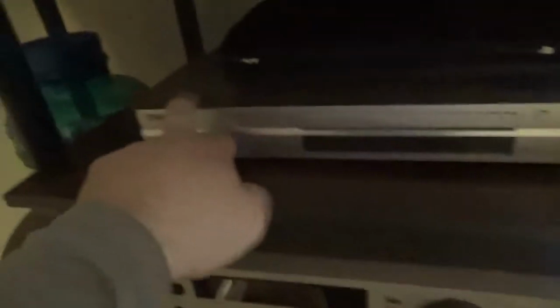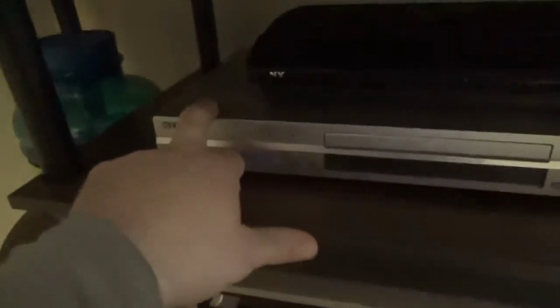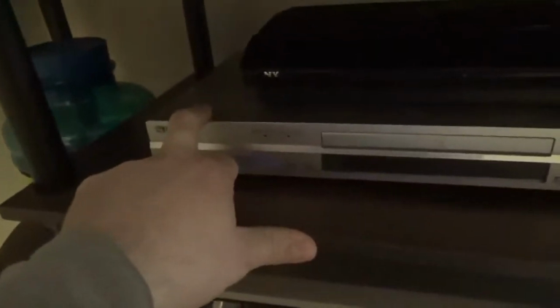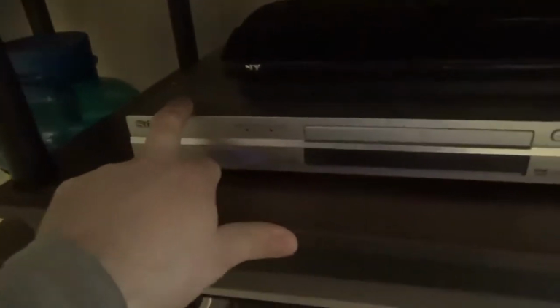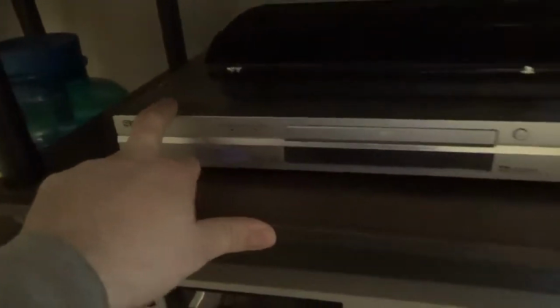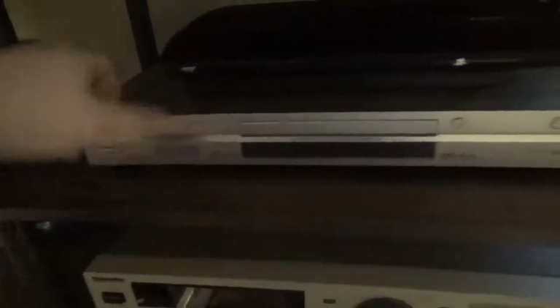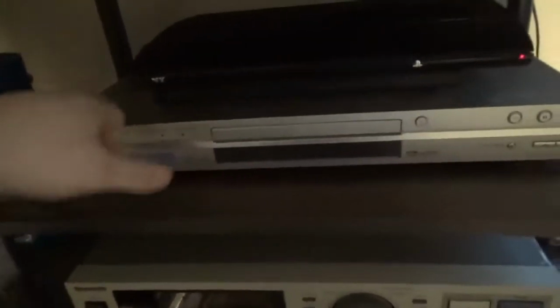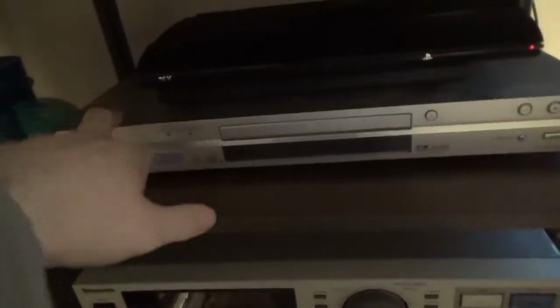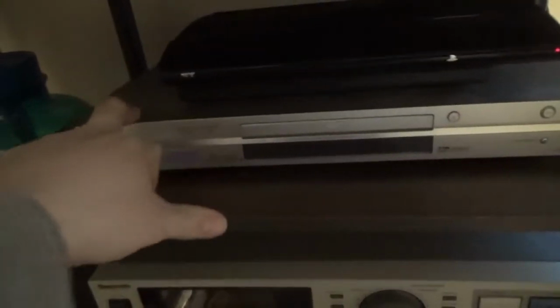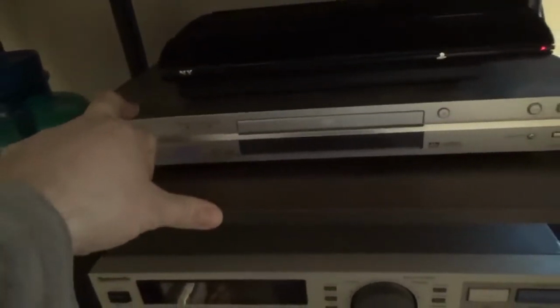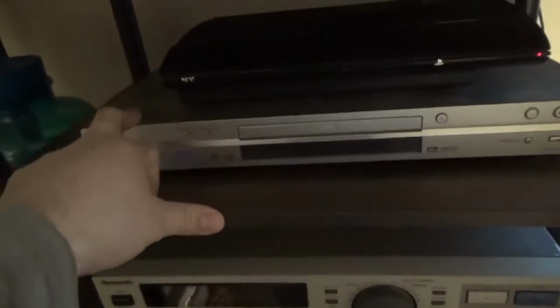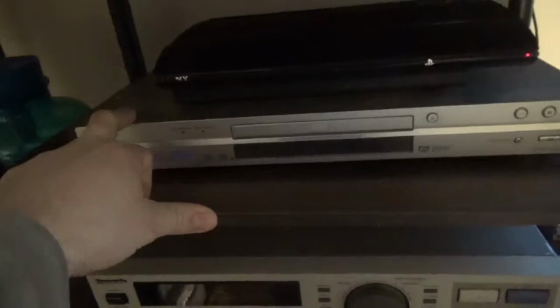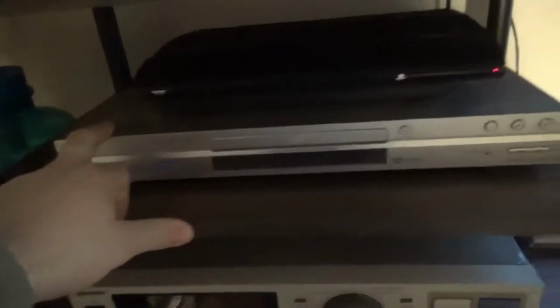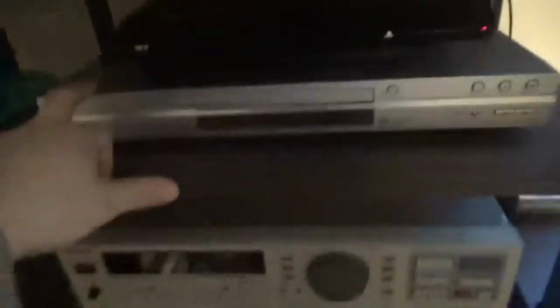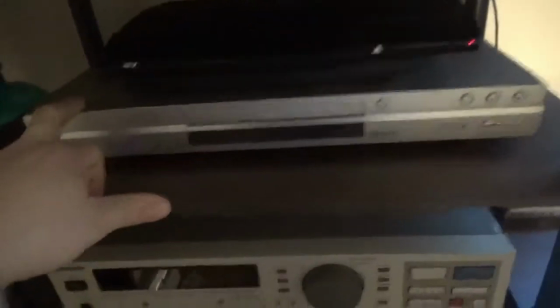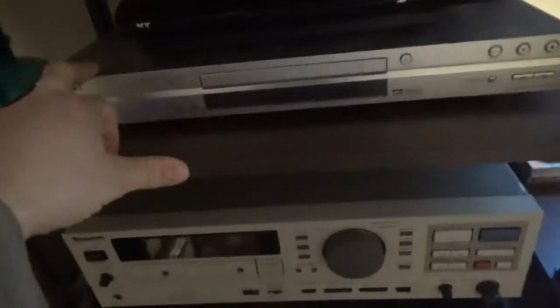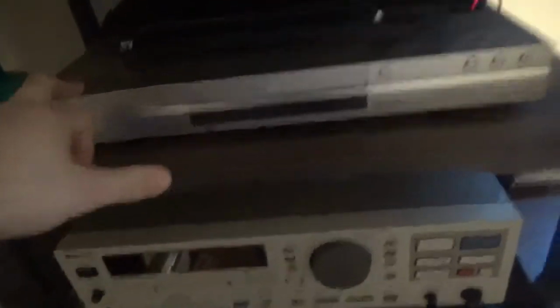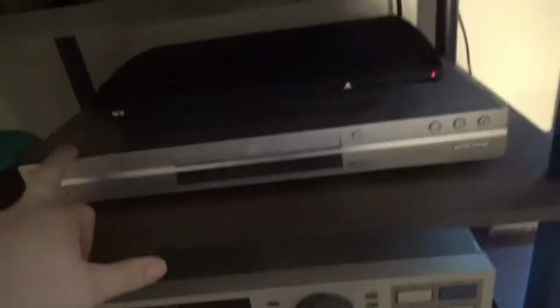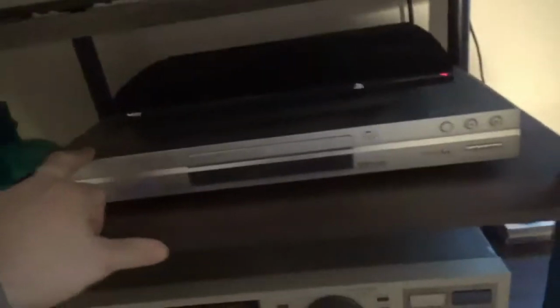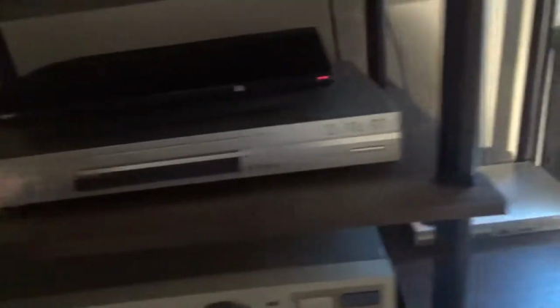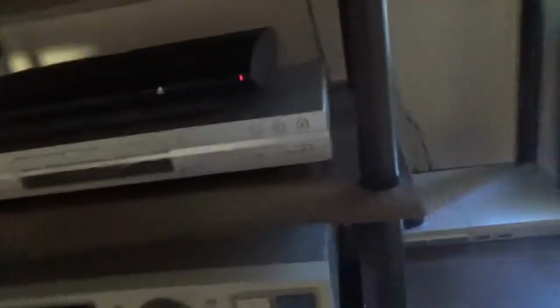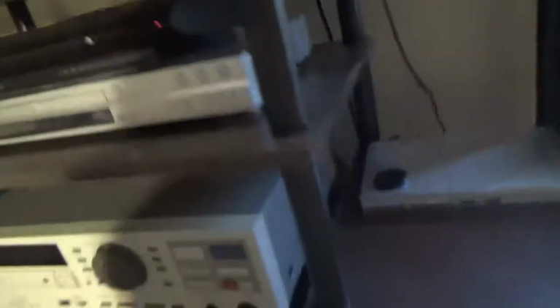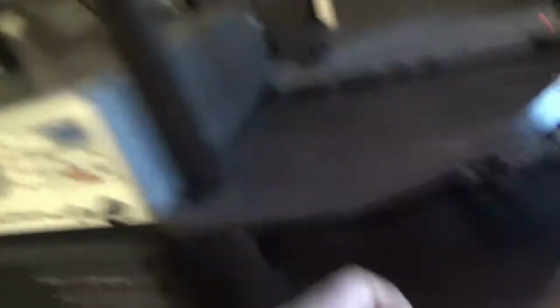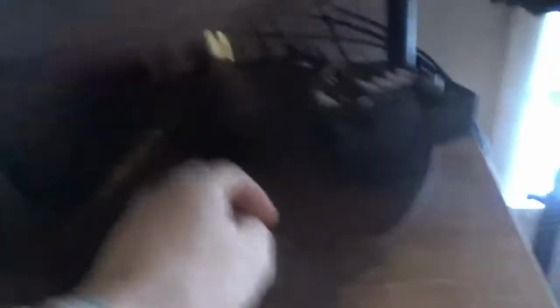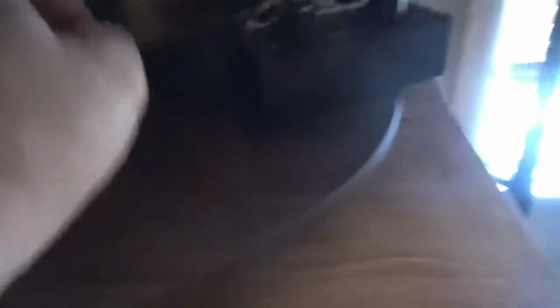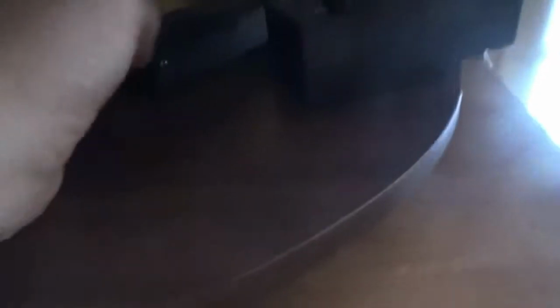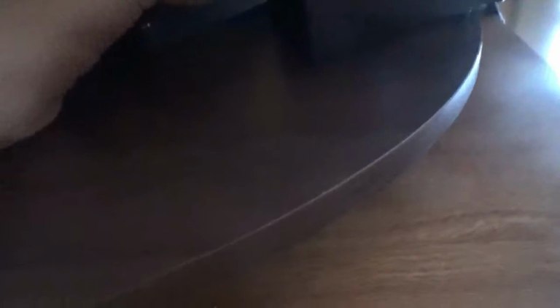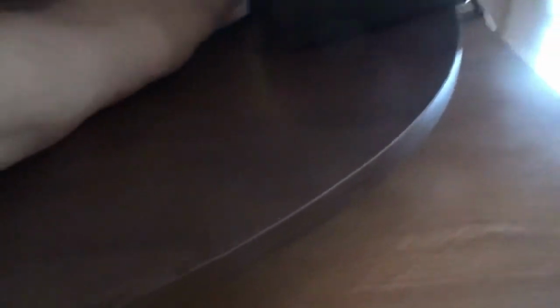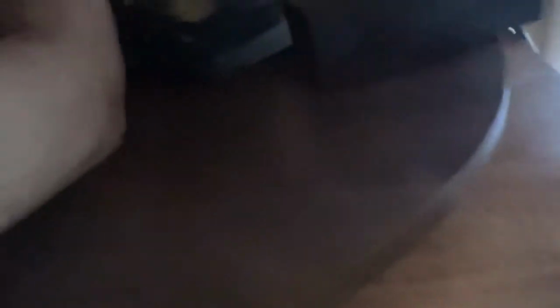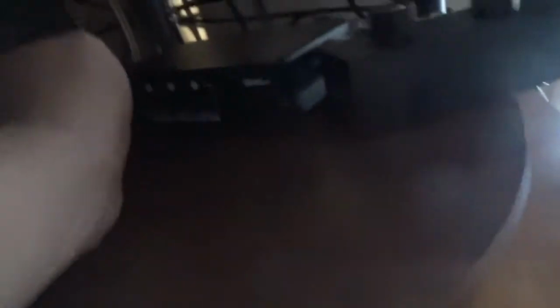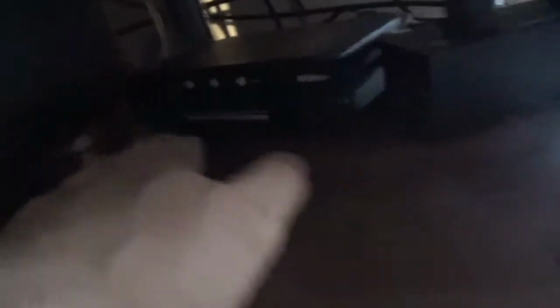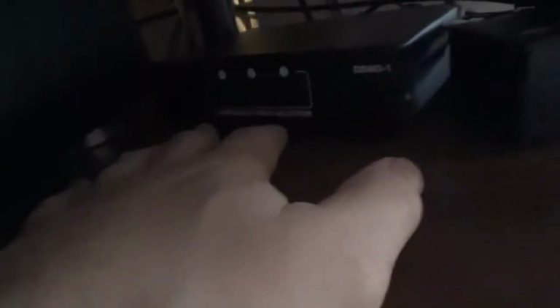This DVD player is outputting via component — blue, red, green — and that's connected in the back here via this component switcher.